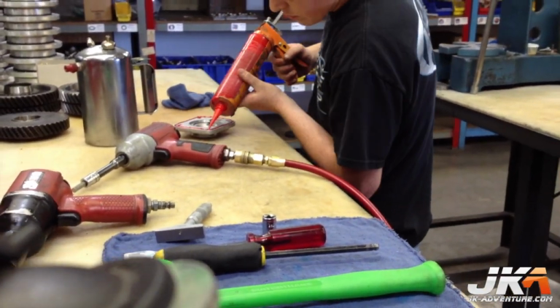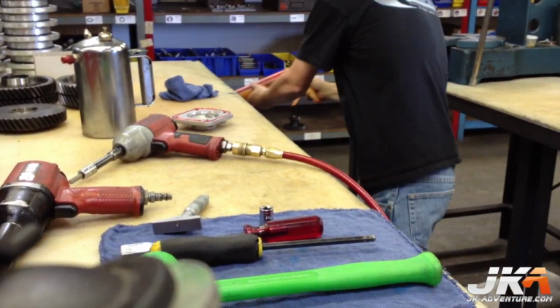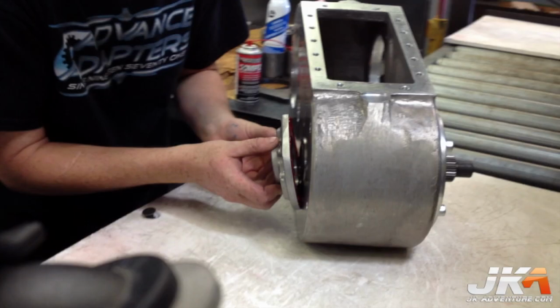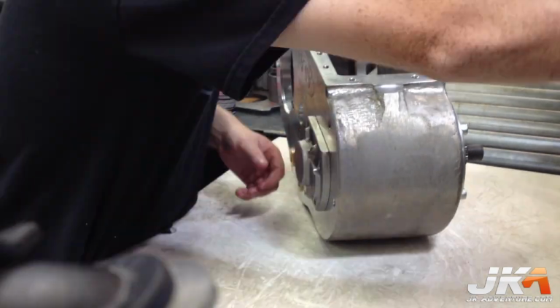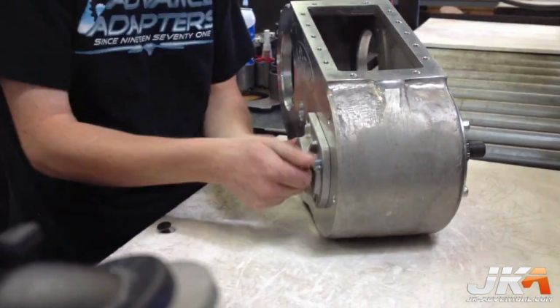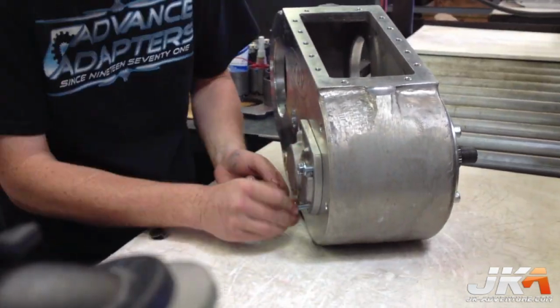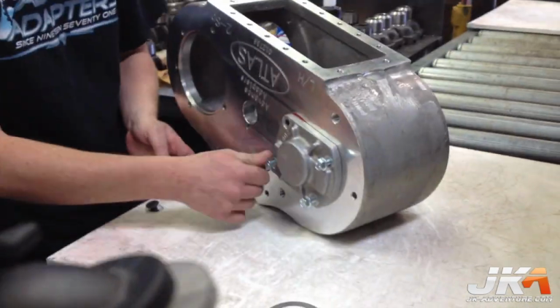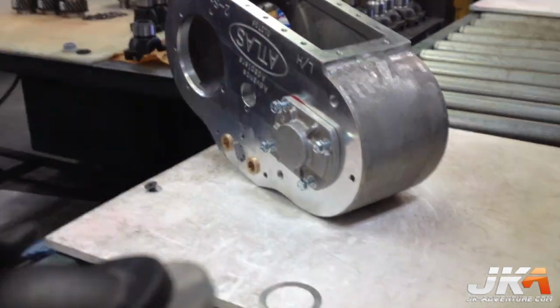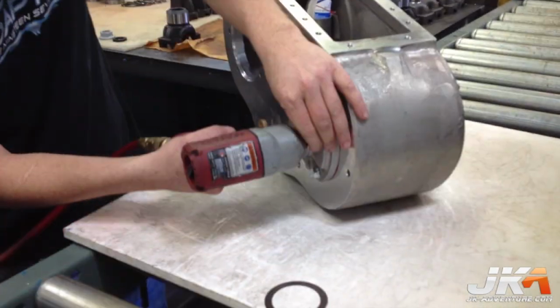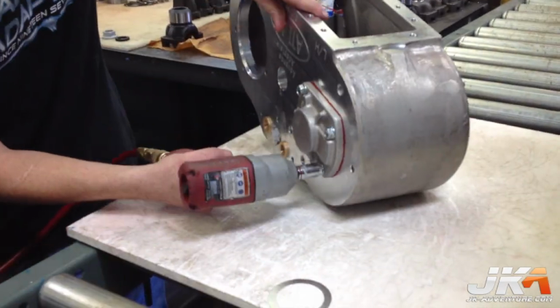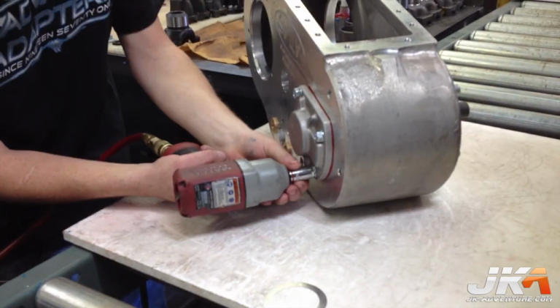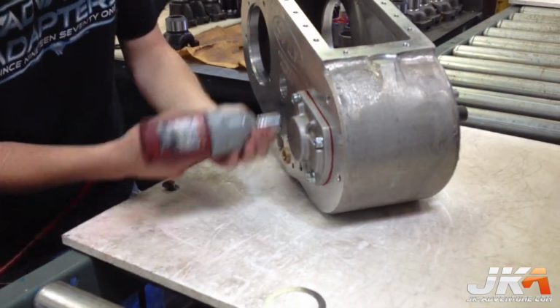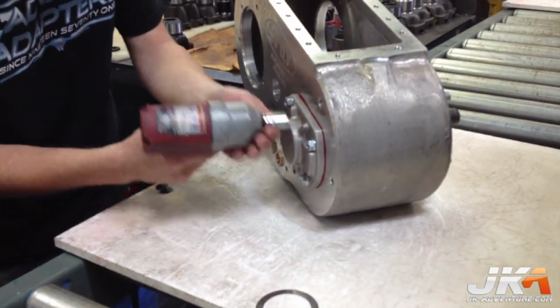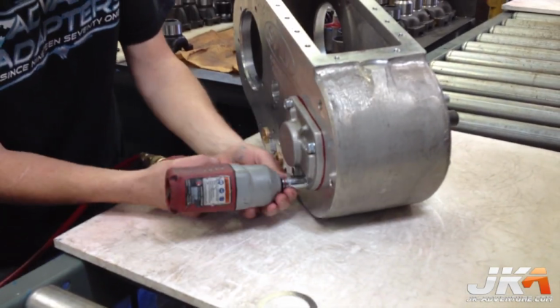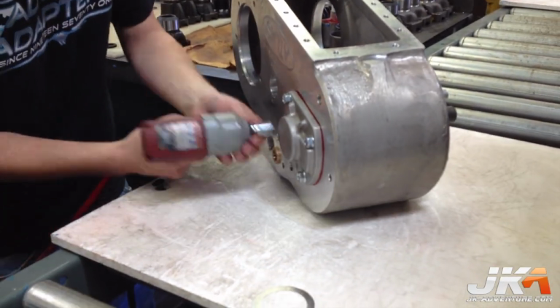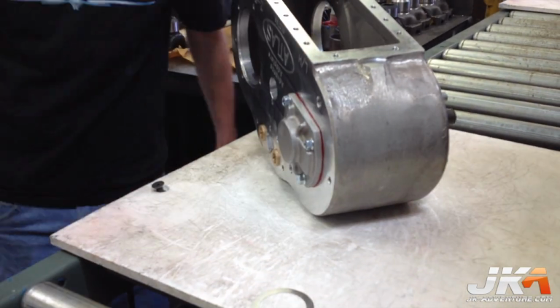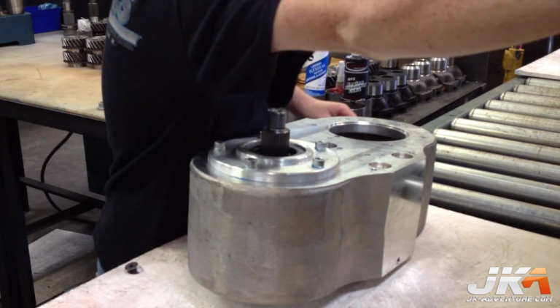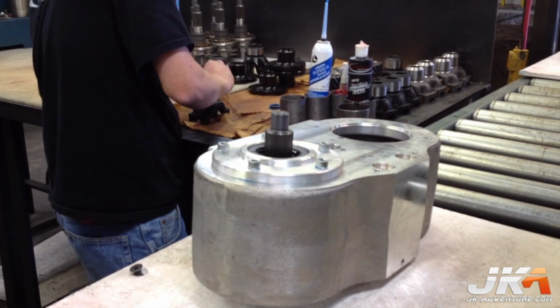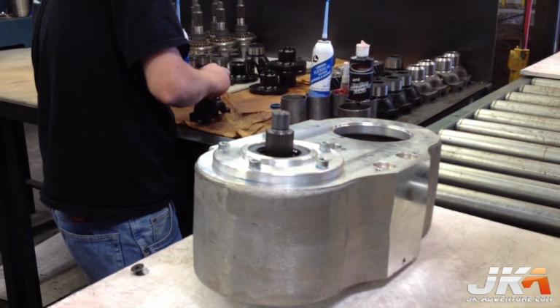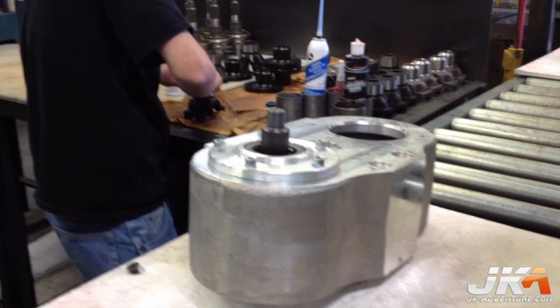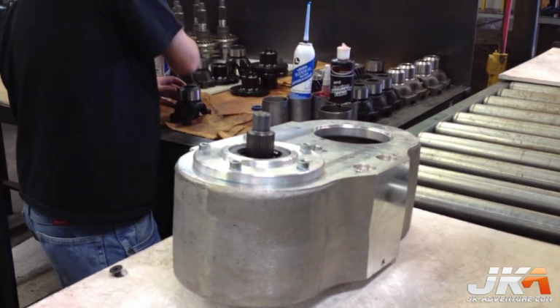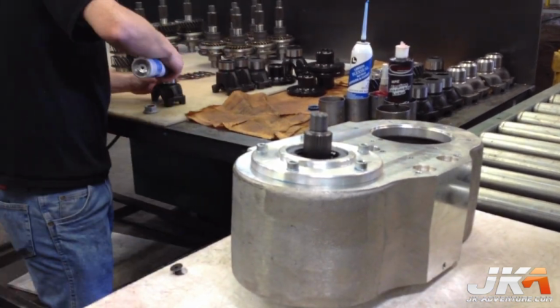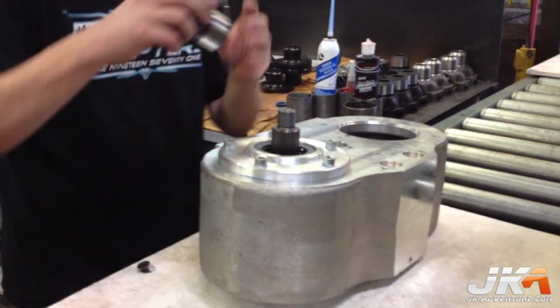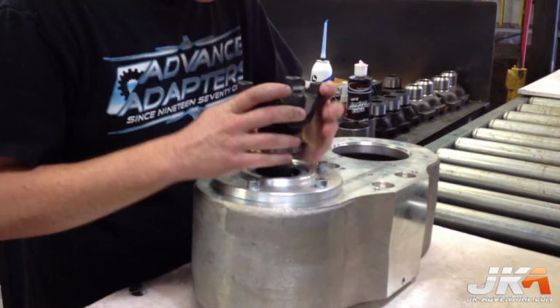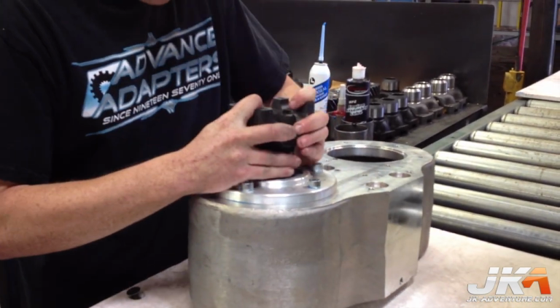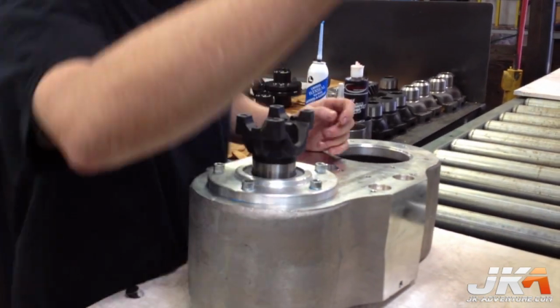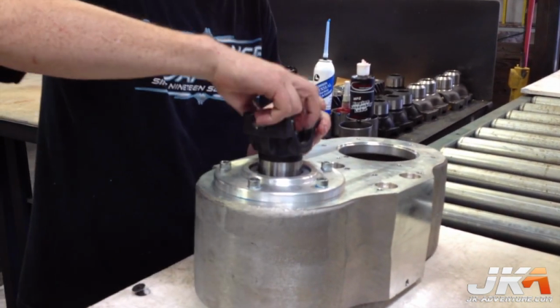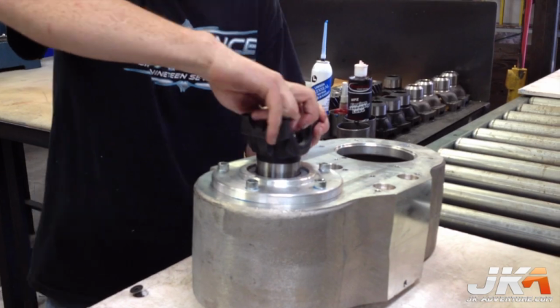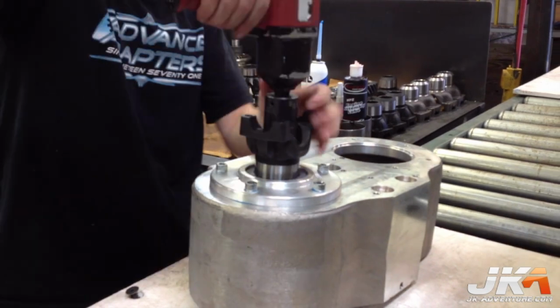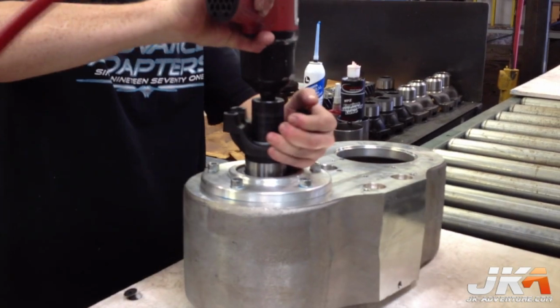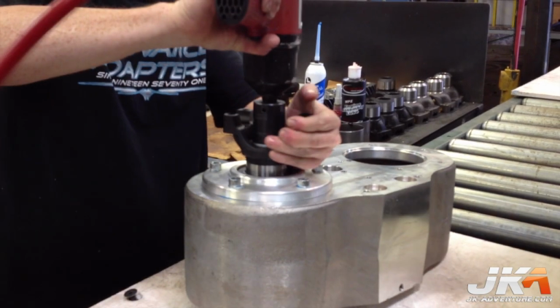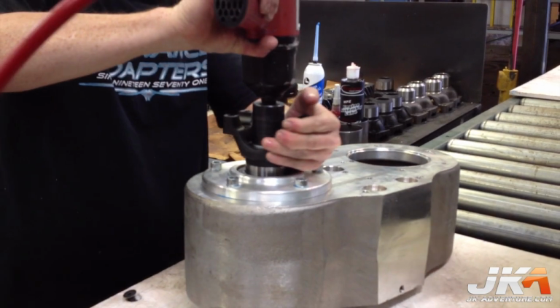Gasket eliminator is used to avoid leakage, and once again the plate is bolted down. RTV is applied to the yoke and seal, and then it is installed on the case.